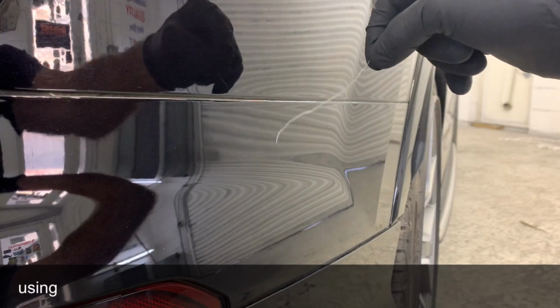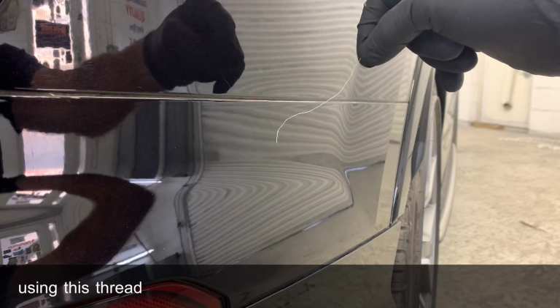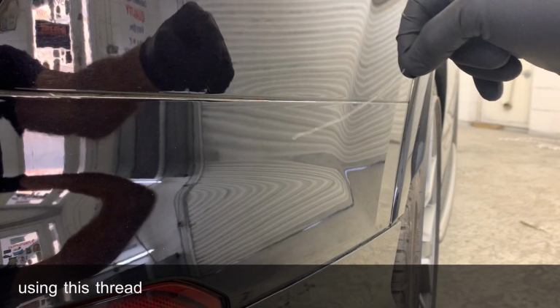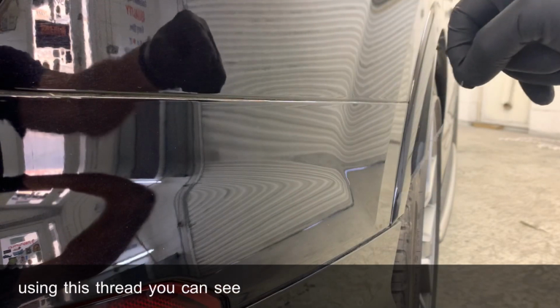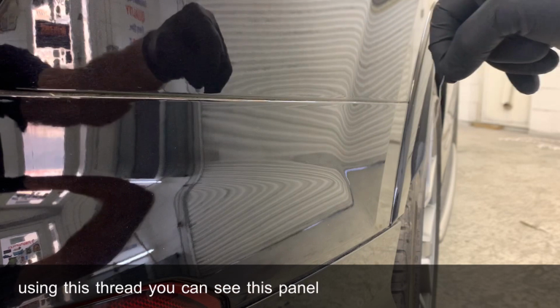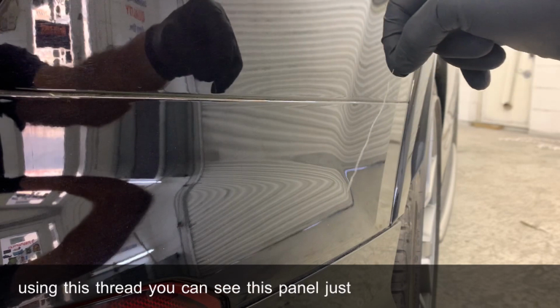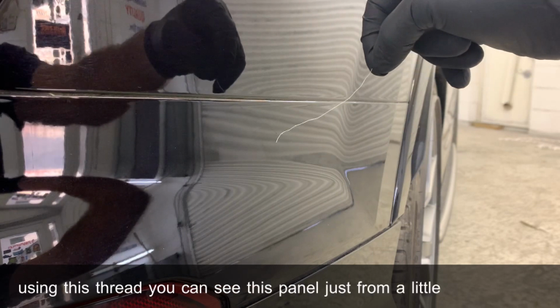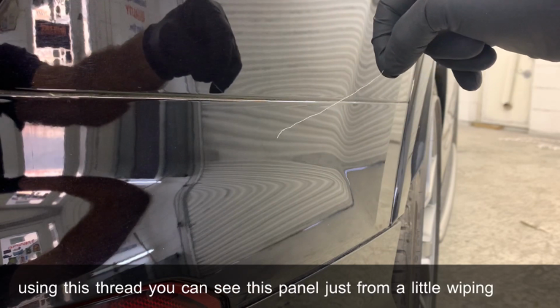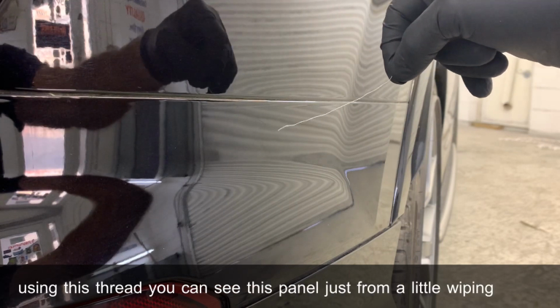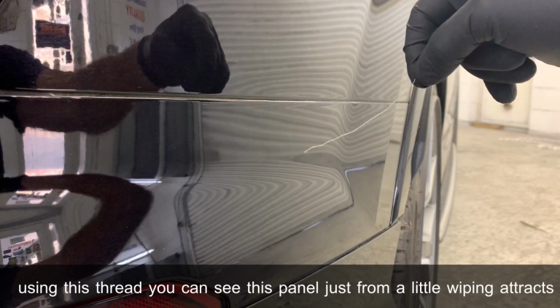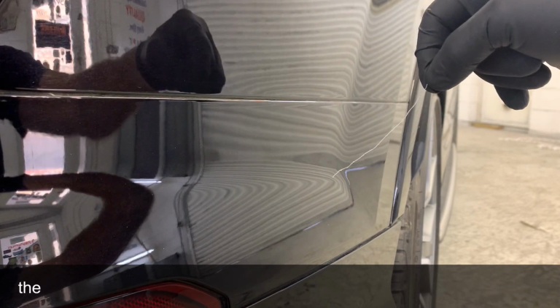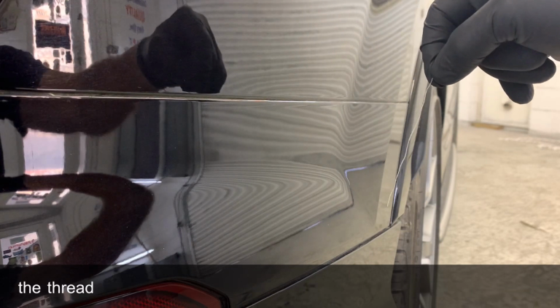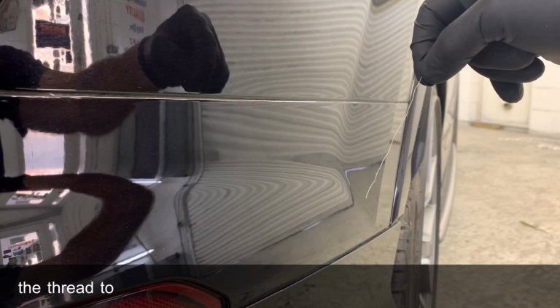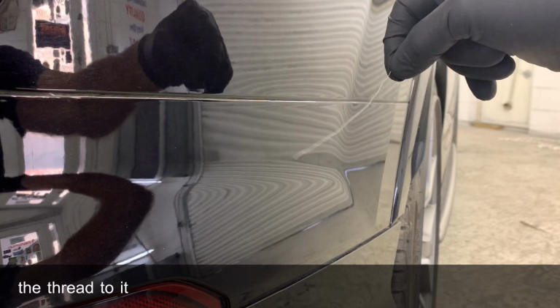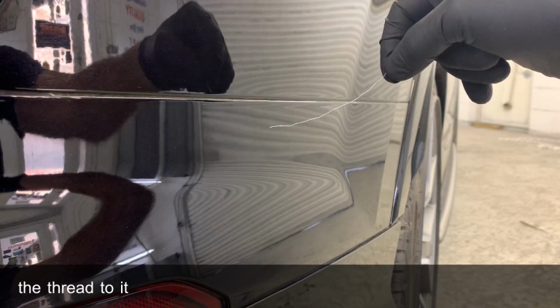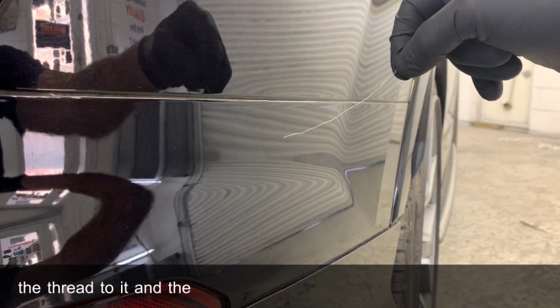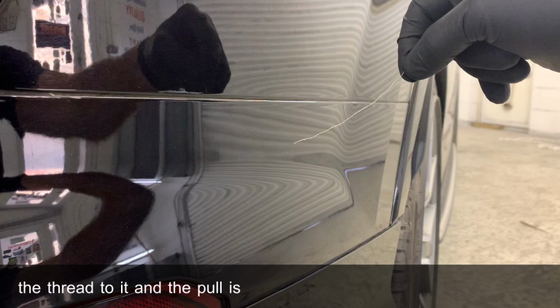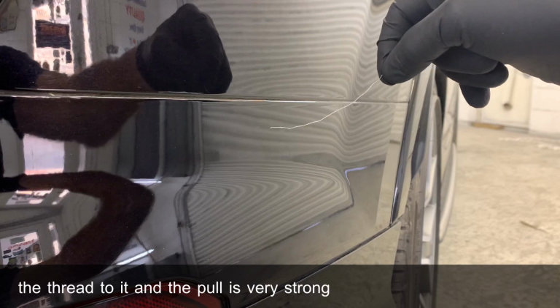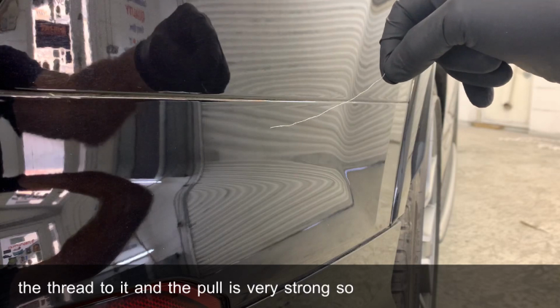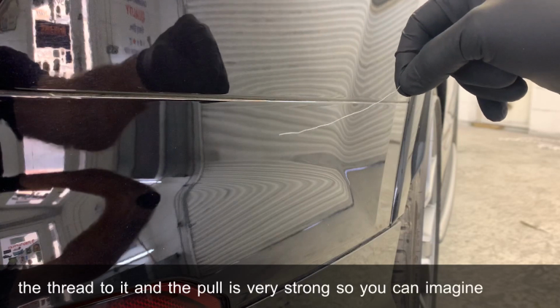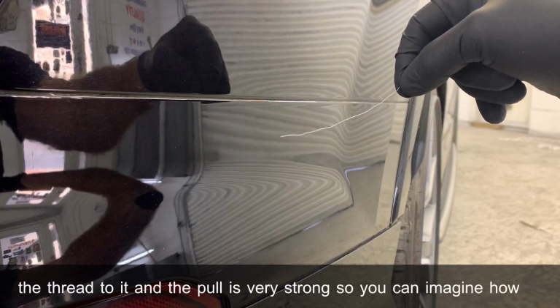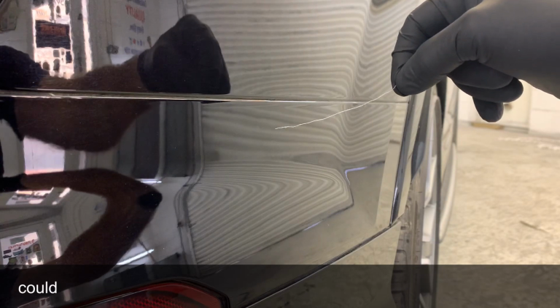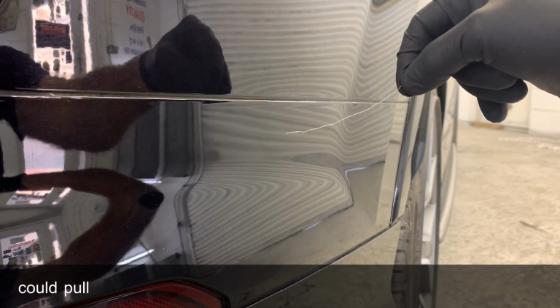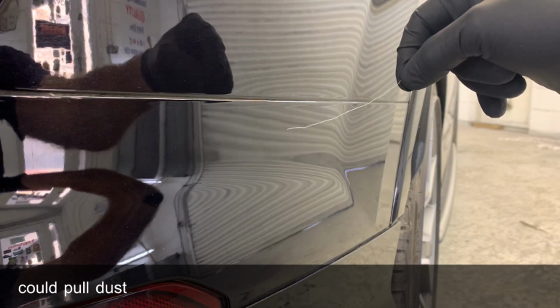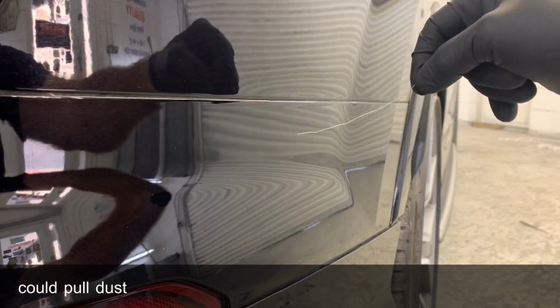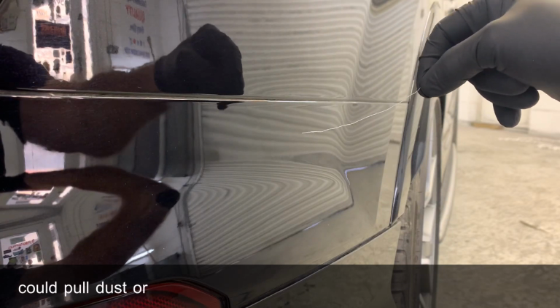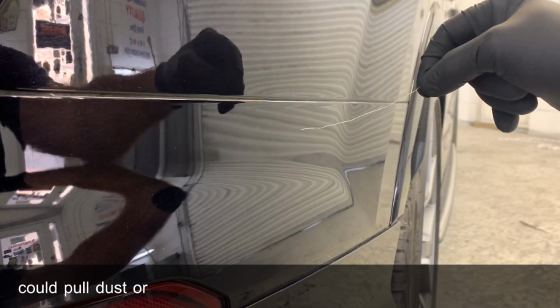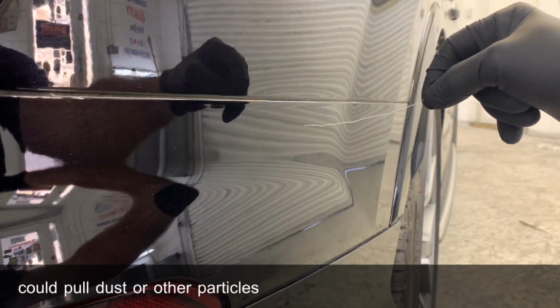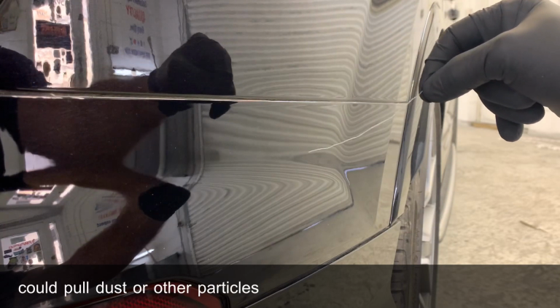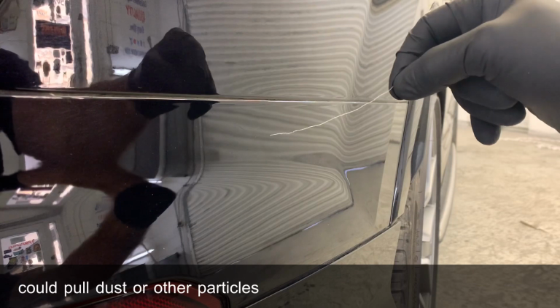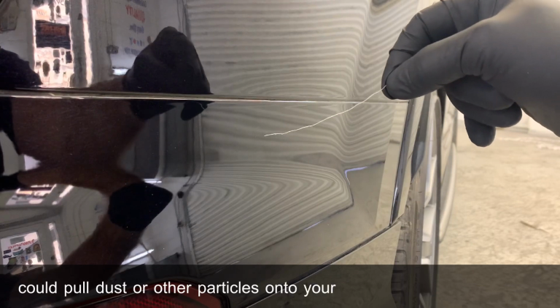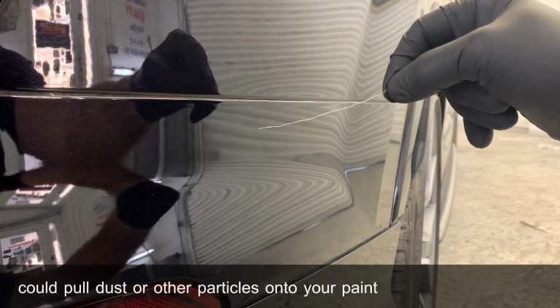You can see this panel, just from a little wiping, attracts the thread to it, and the pull is very strong. So you can imagine how this could pull dust or other particles onto your paintwork.